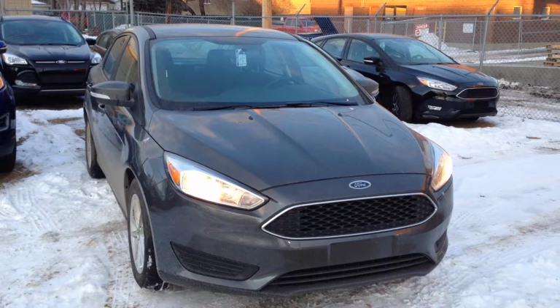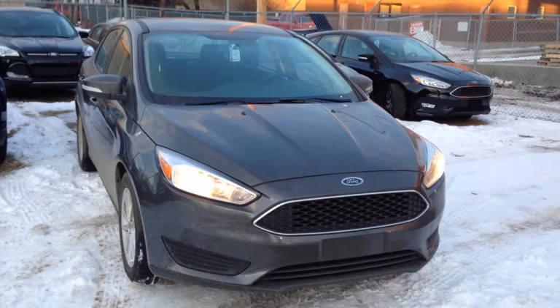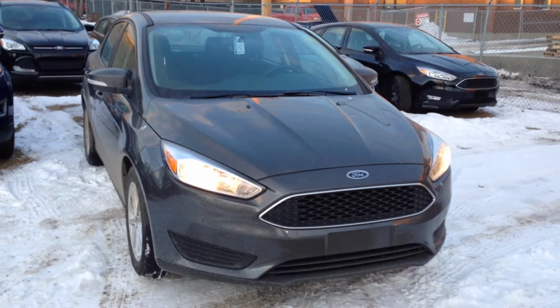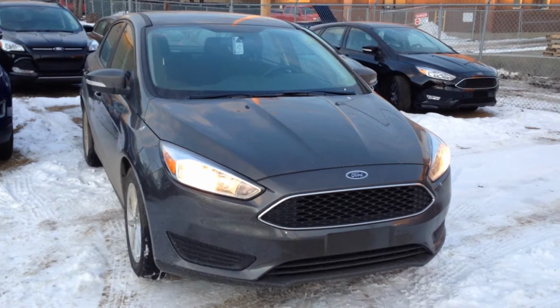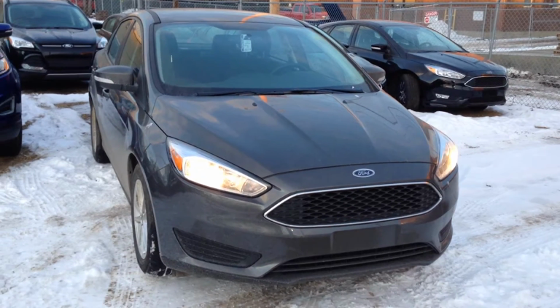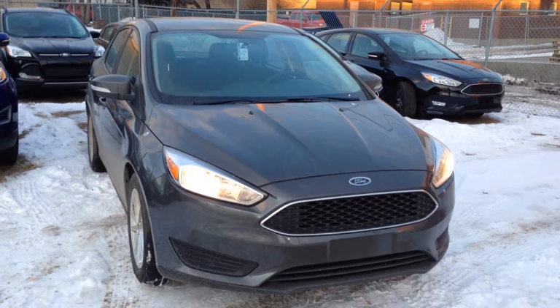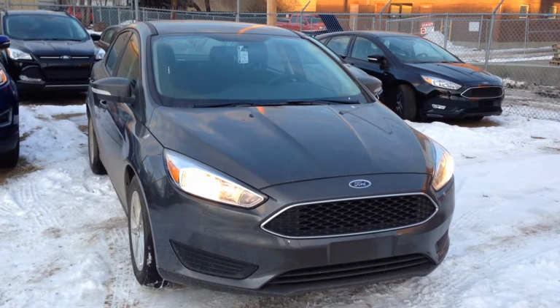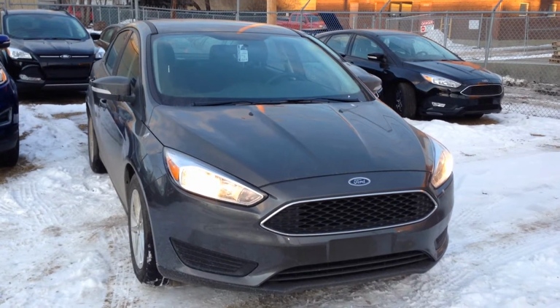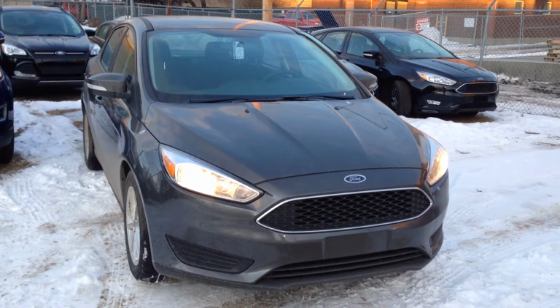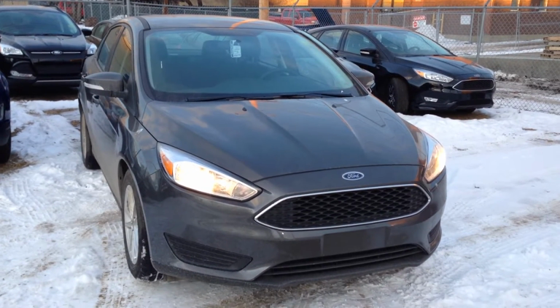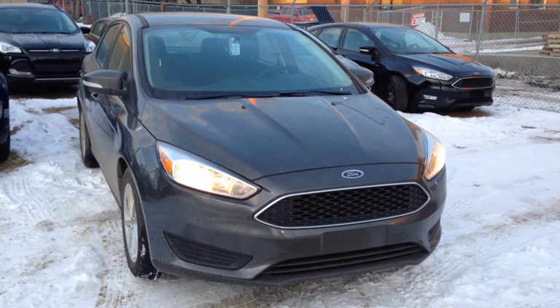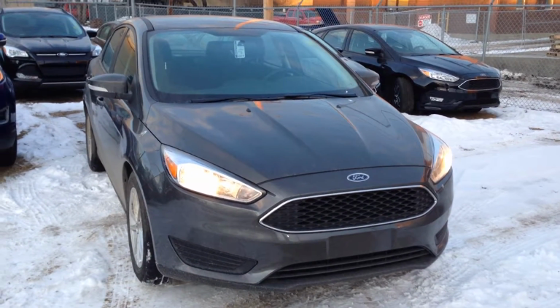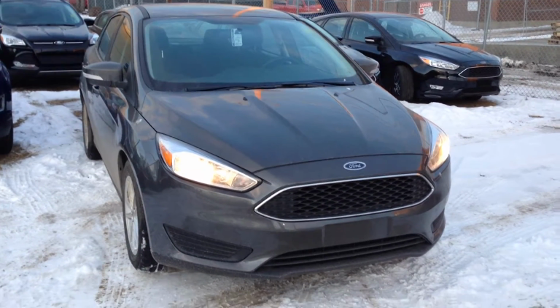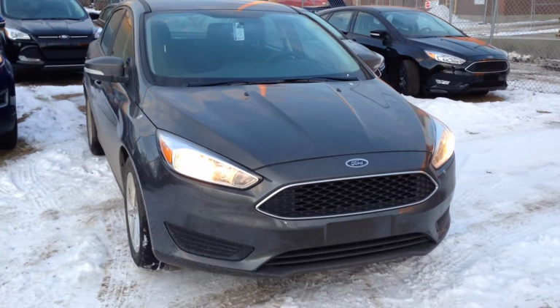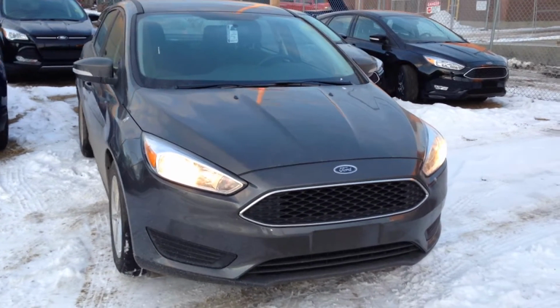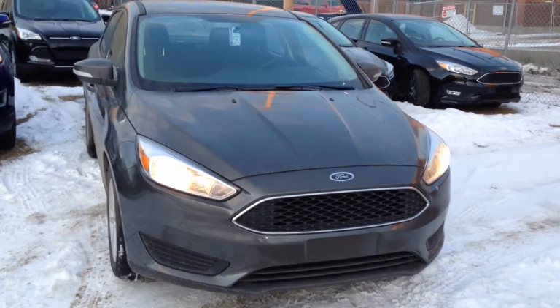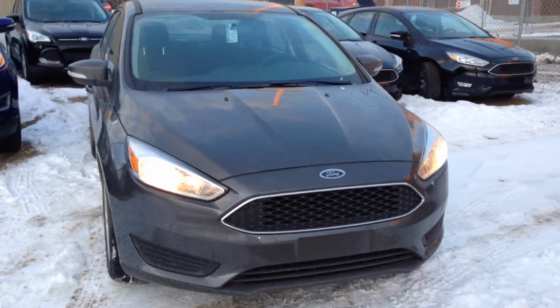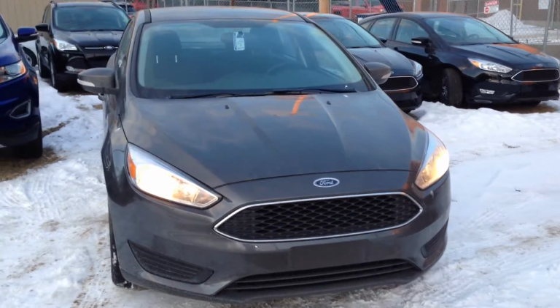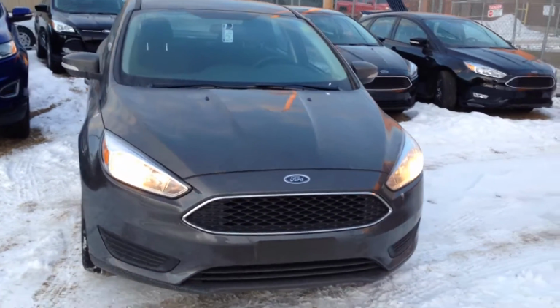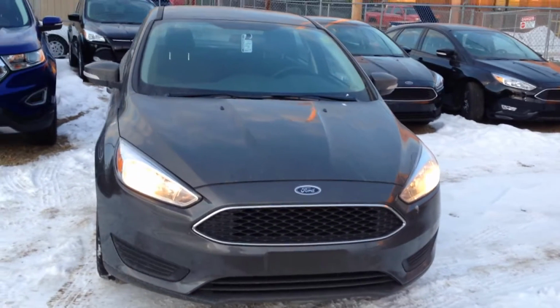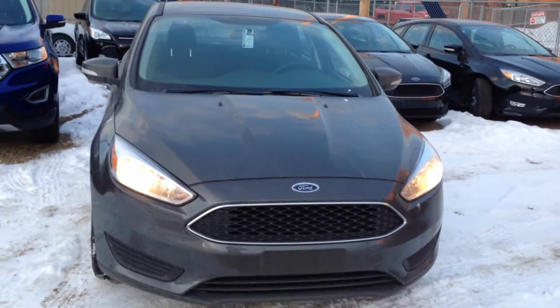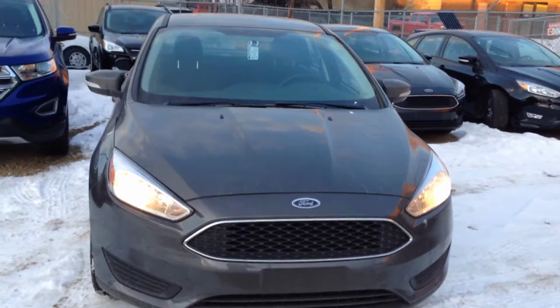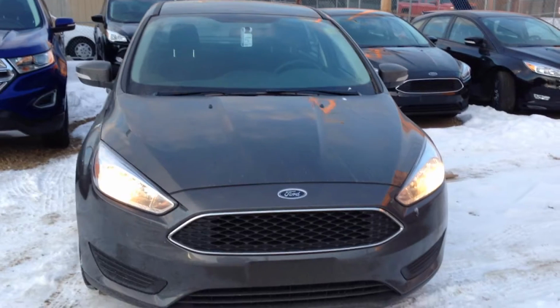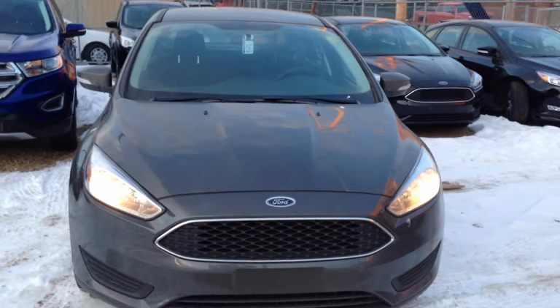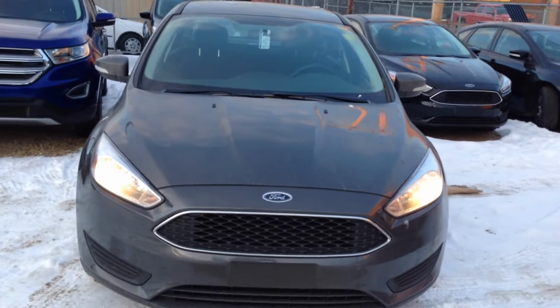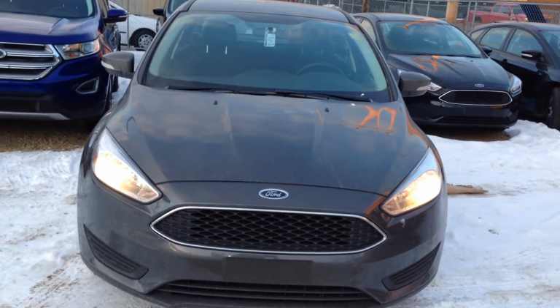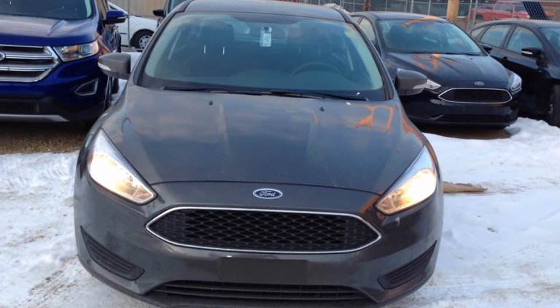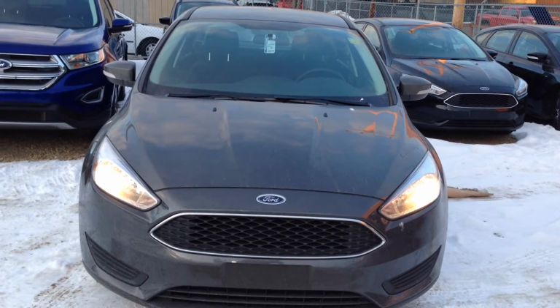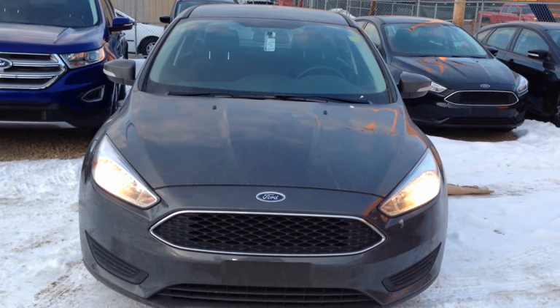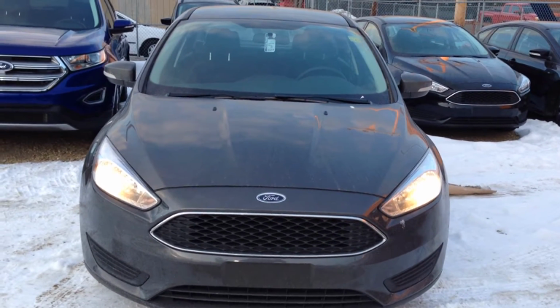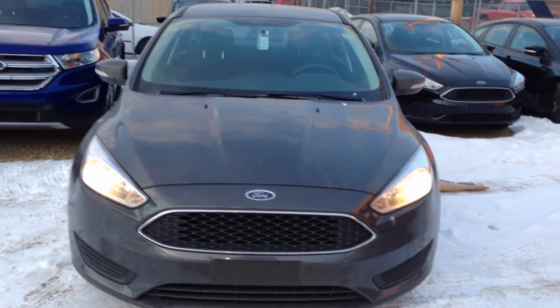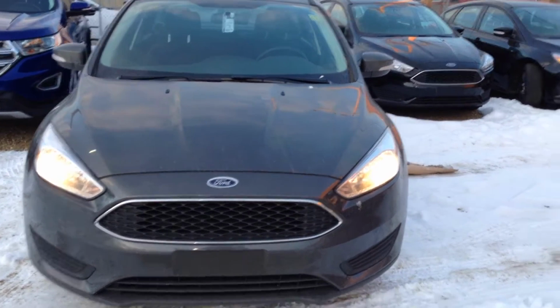Here we have the 2015 Ford Focus four-door sedan in grey, available at Waterloo Ford Lincoln on 114 and 107F.